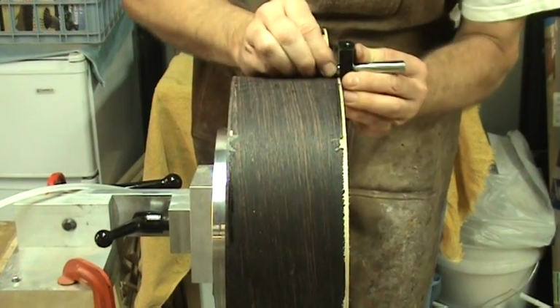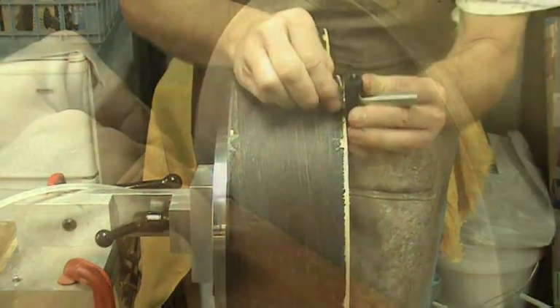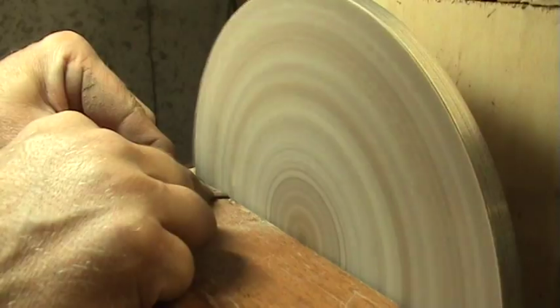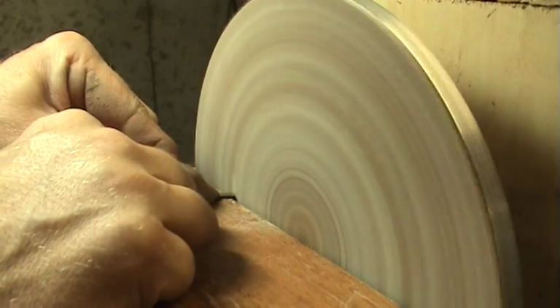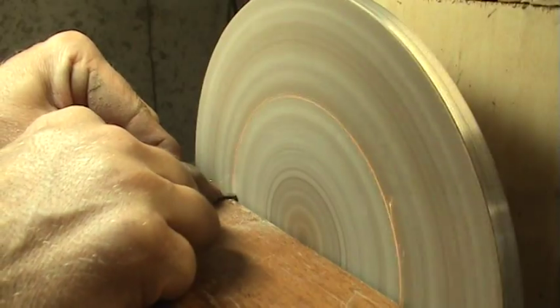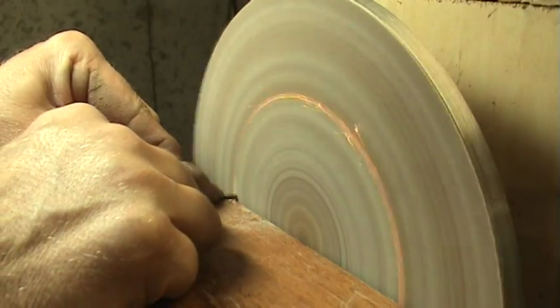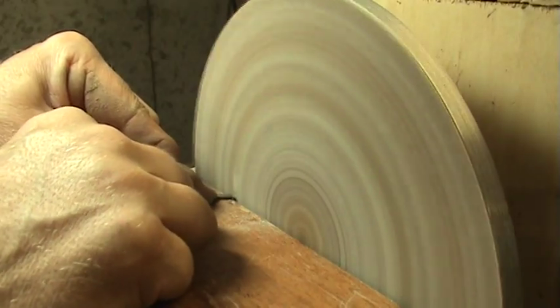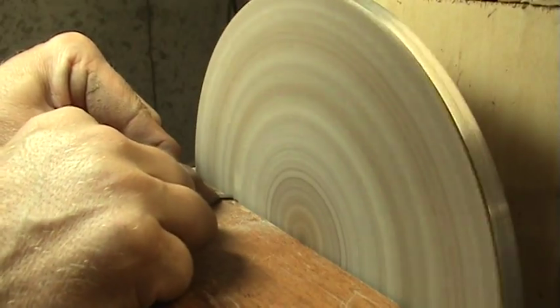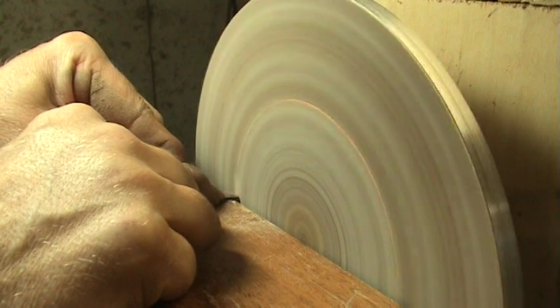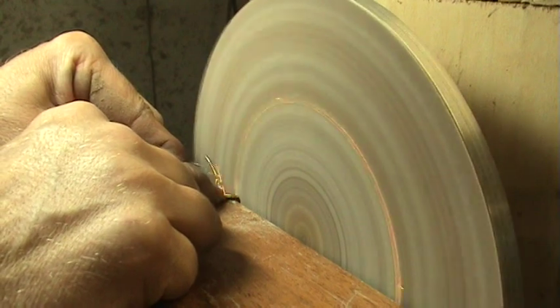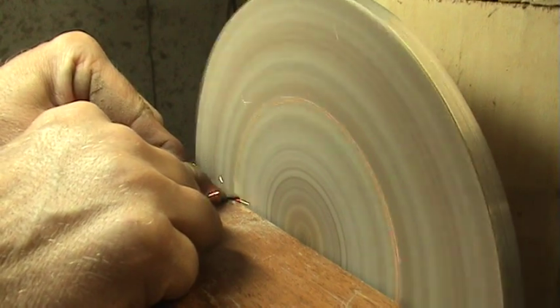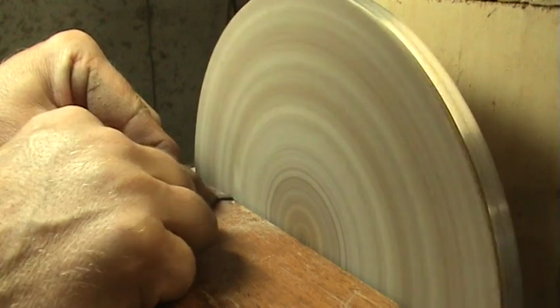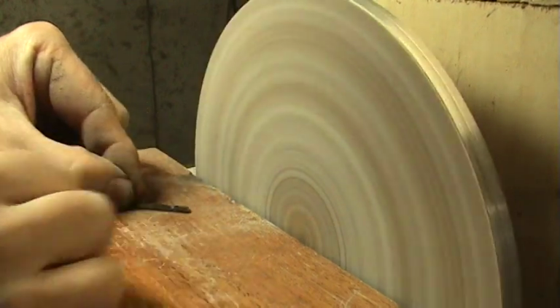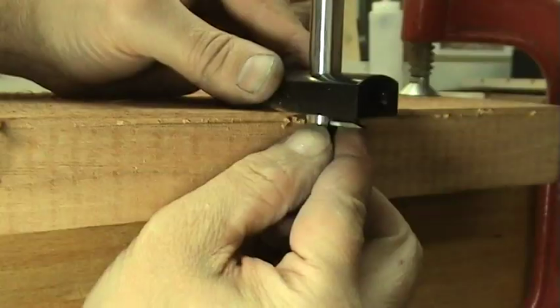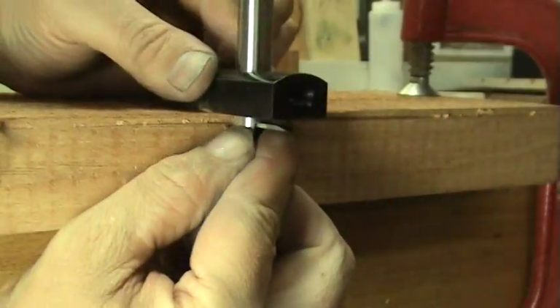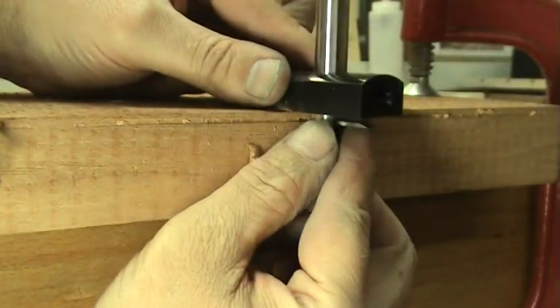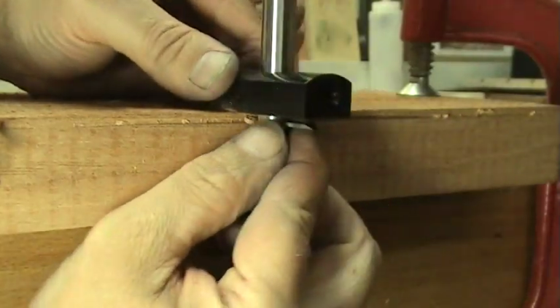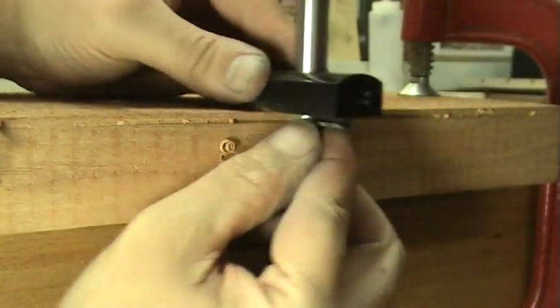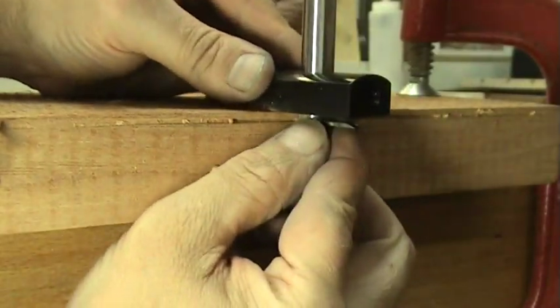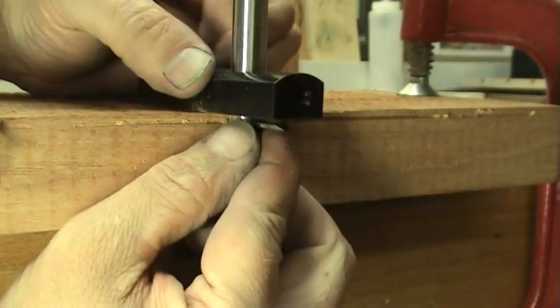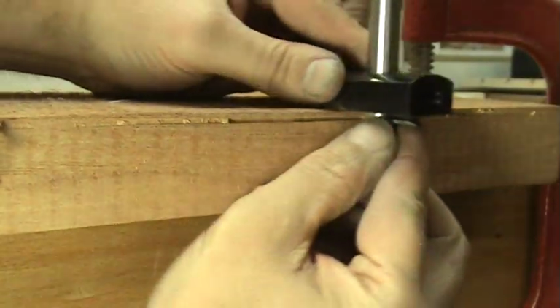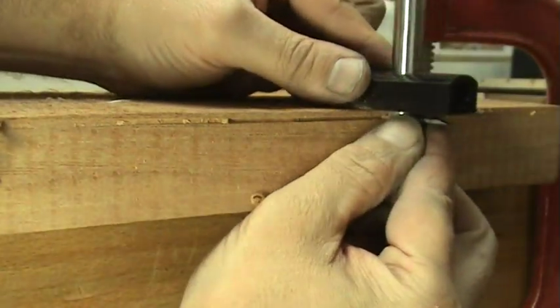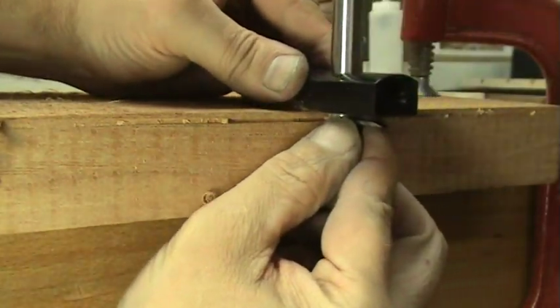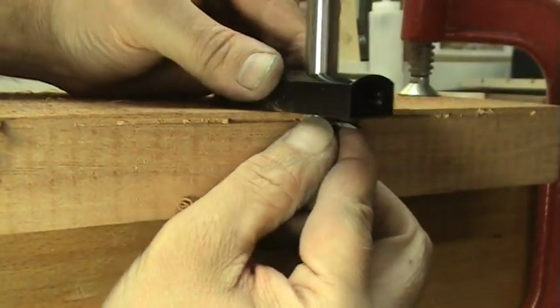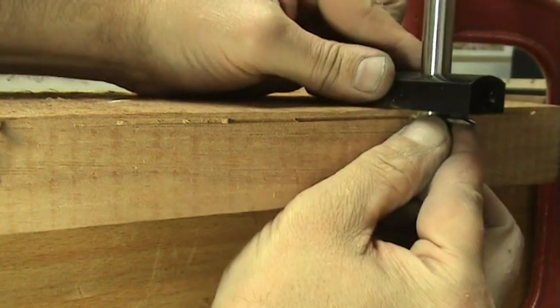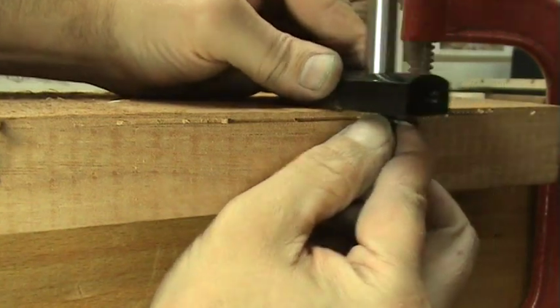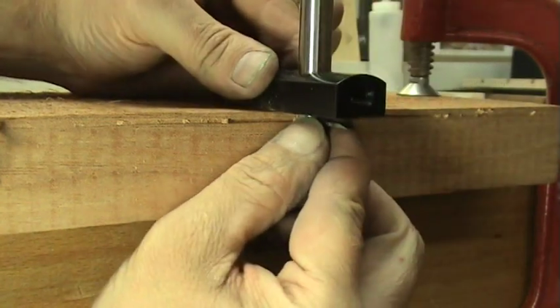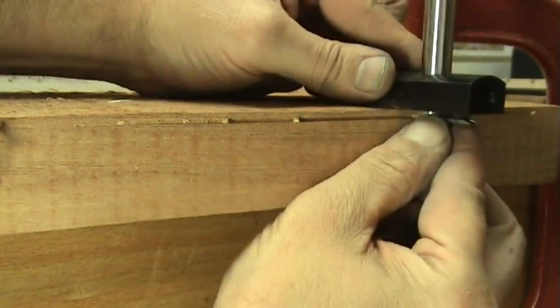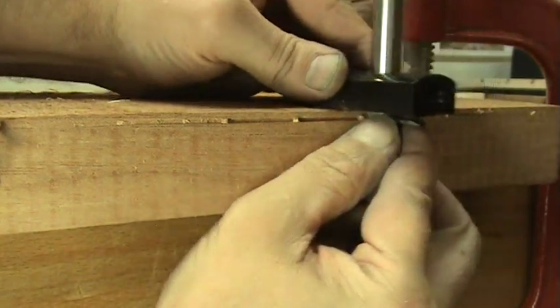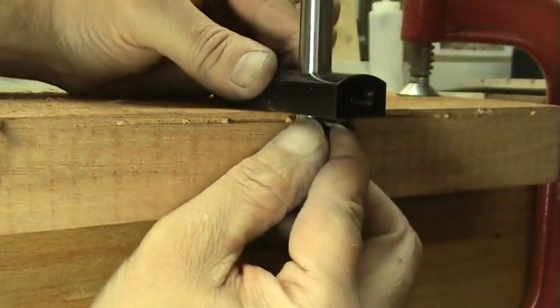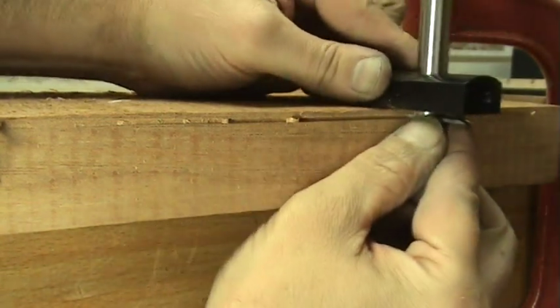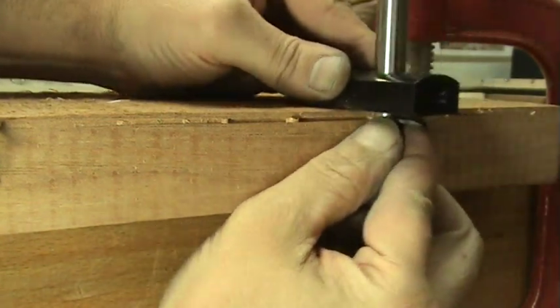To do this, I modify one end of the cutting blade by grinding a small angle on it. This end of the blade then works like a scraper, leaving a nice wide line that marks the binding channel.